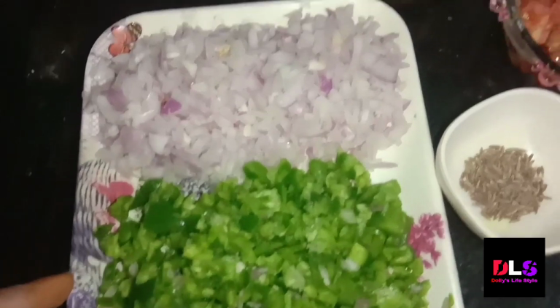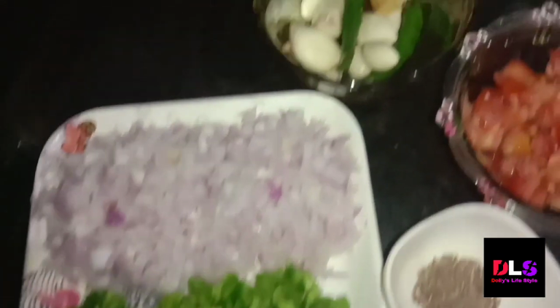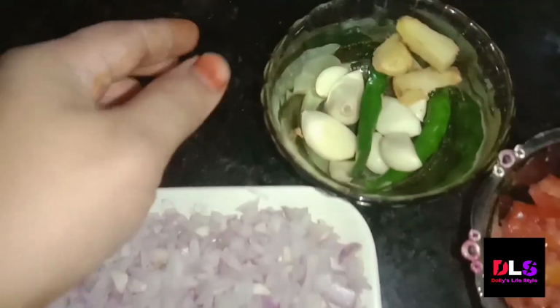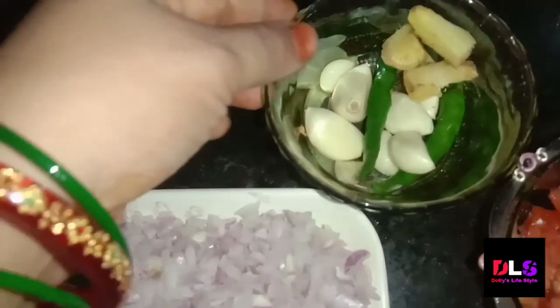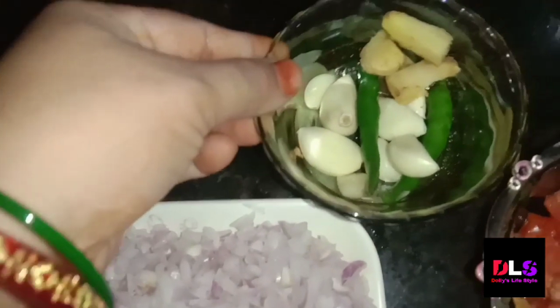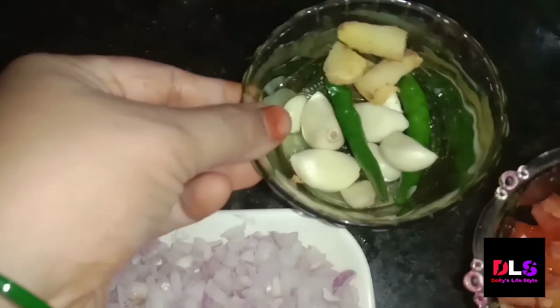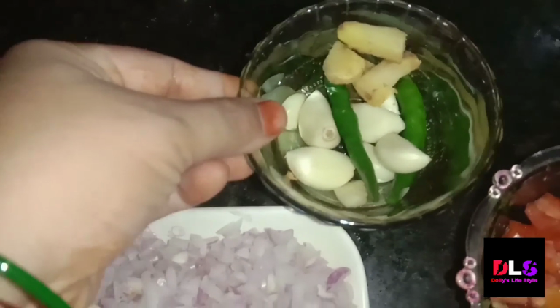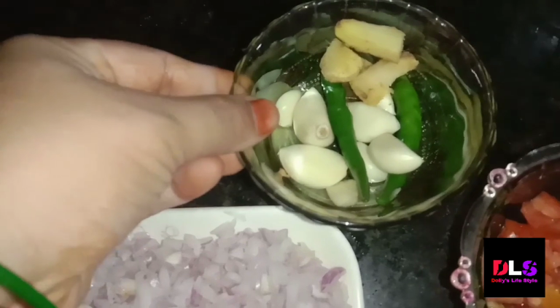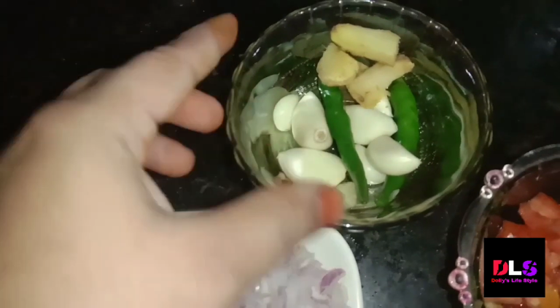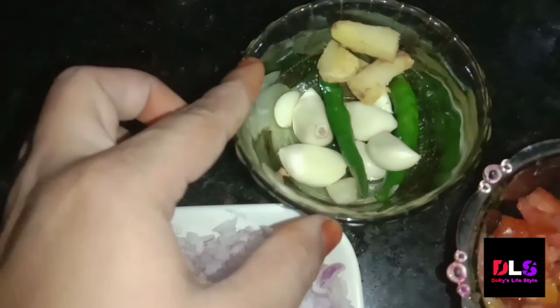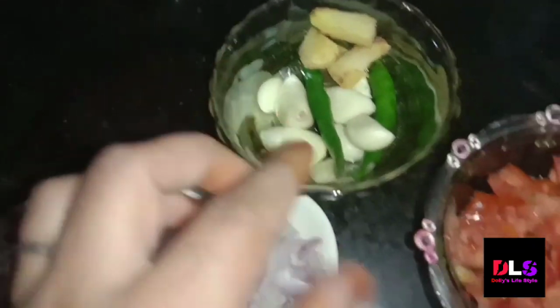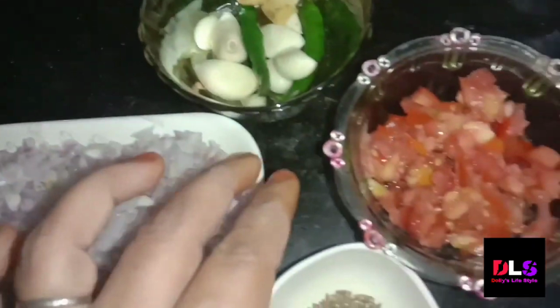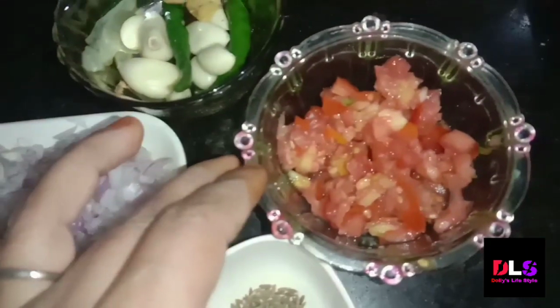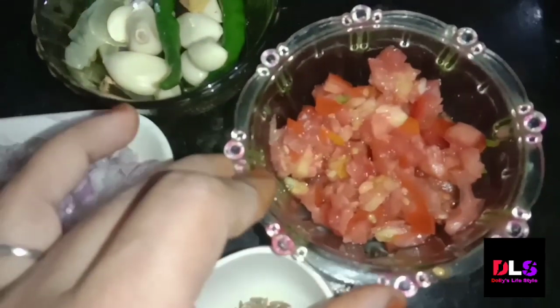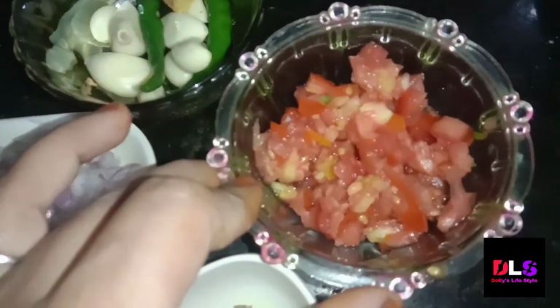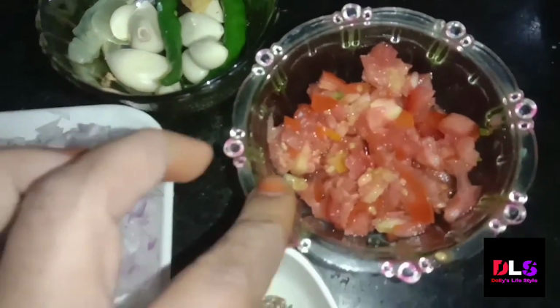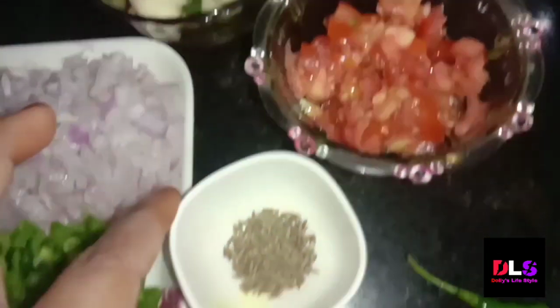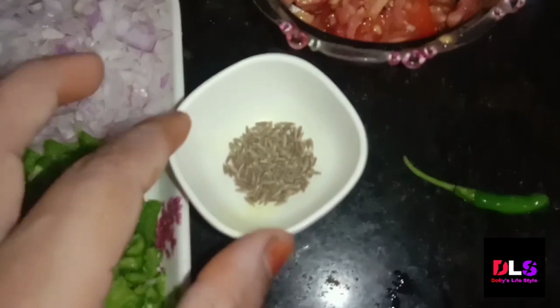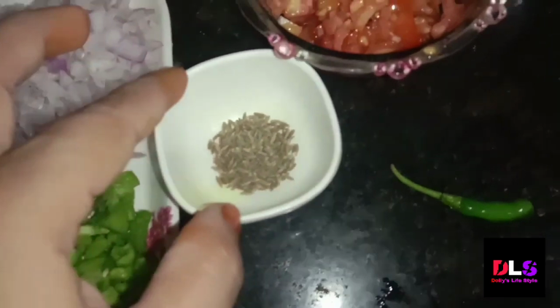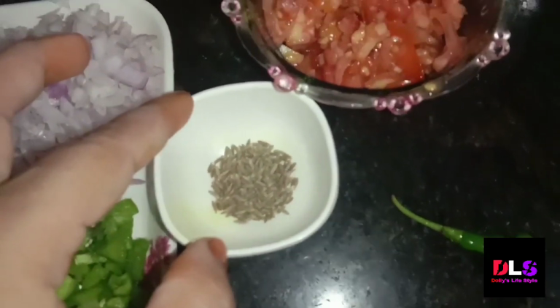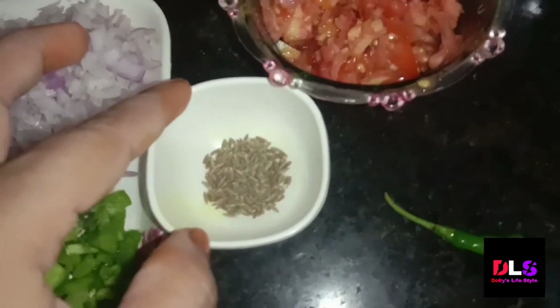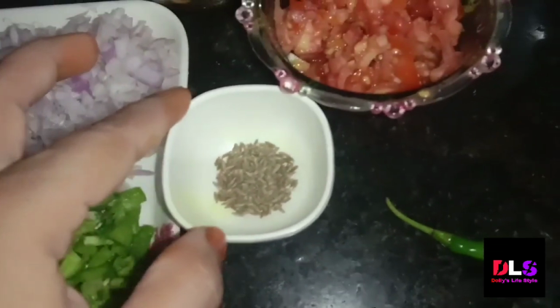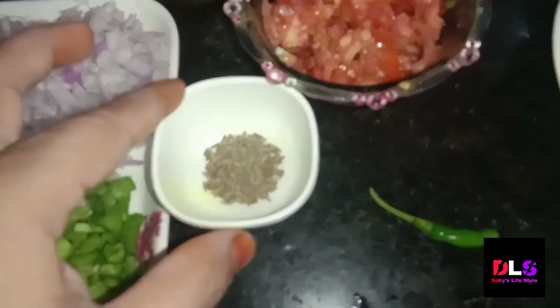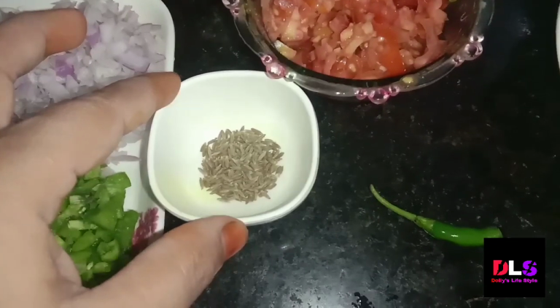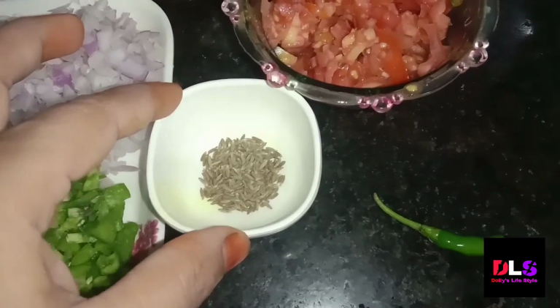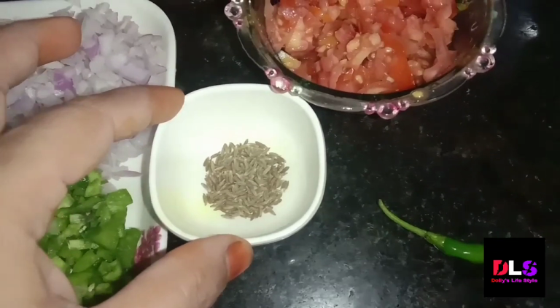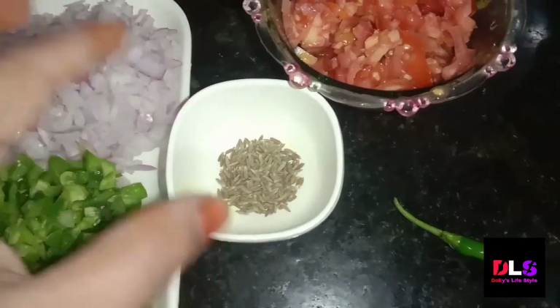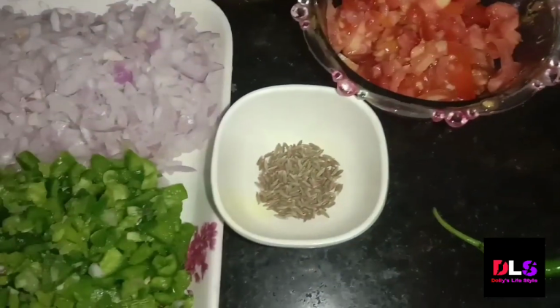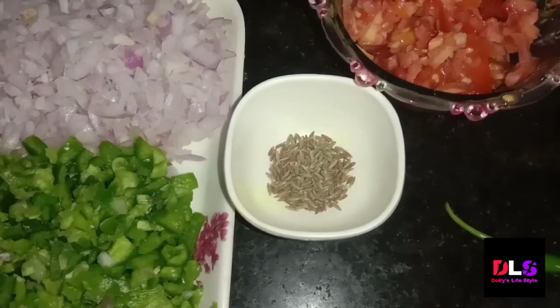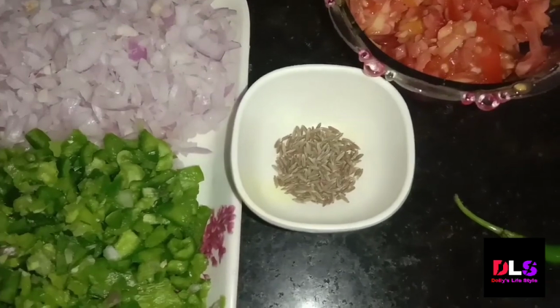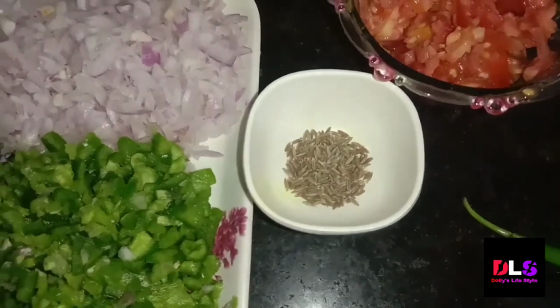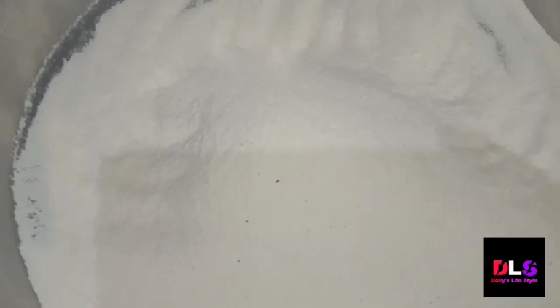Friends, I am coming to the kitchen and I have taken a chopper. We have used the chopper and it is ready in just a few minutes.